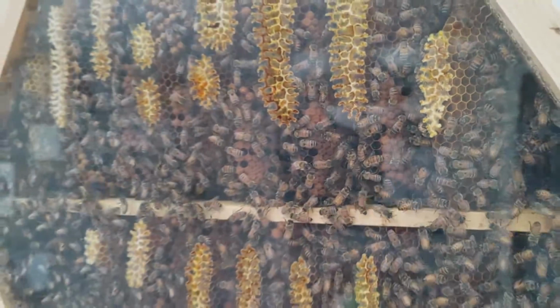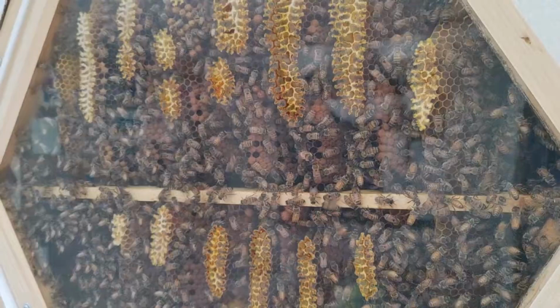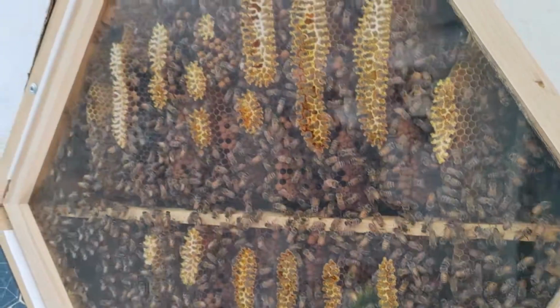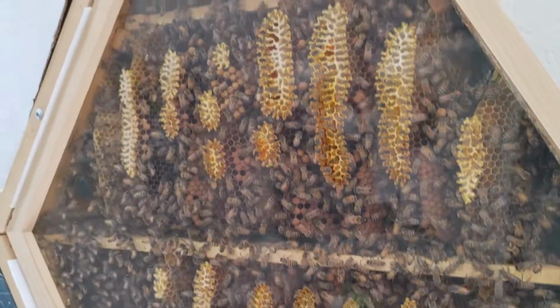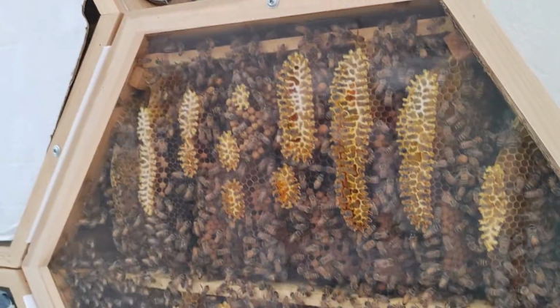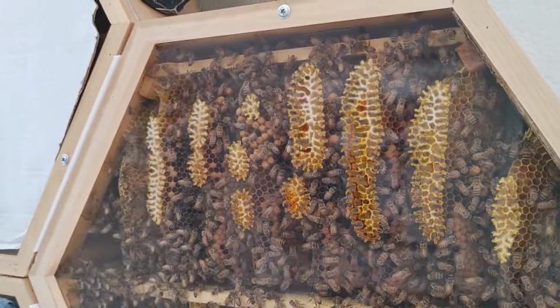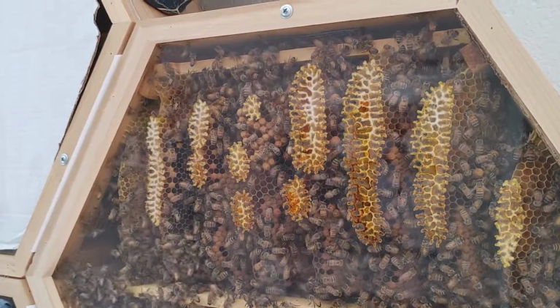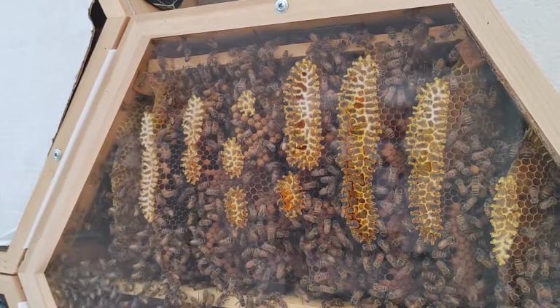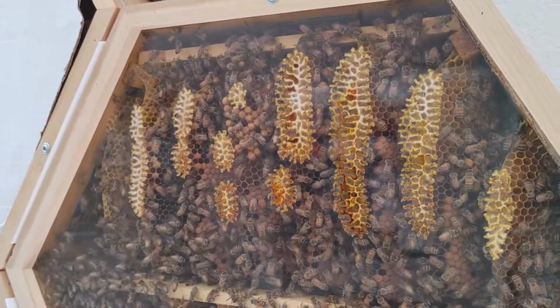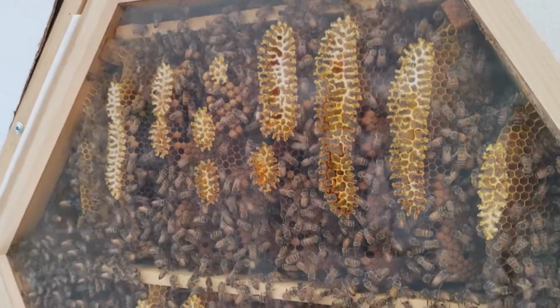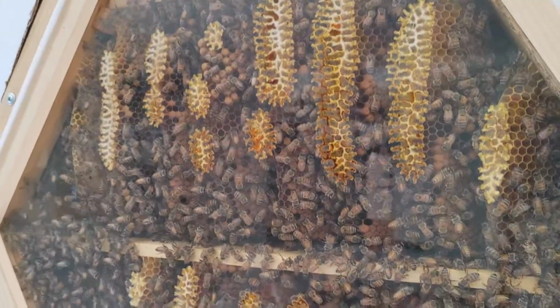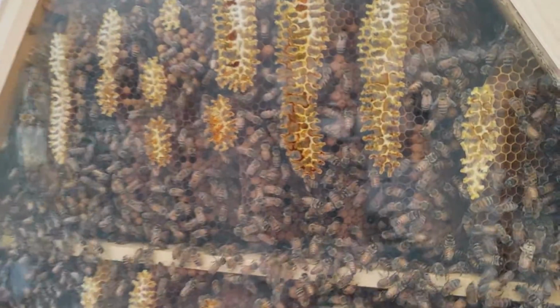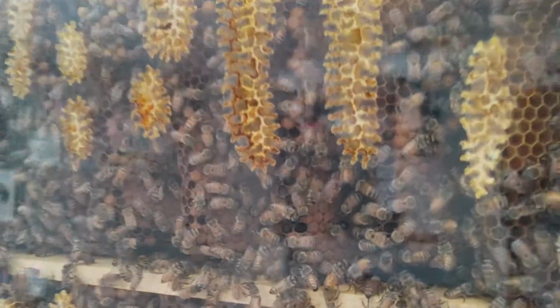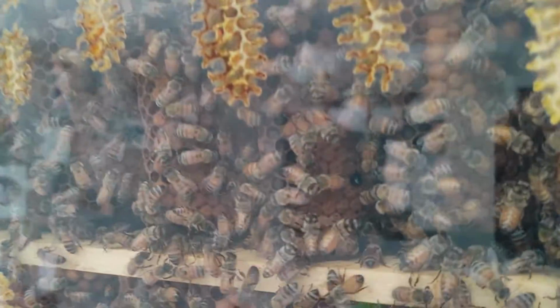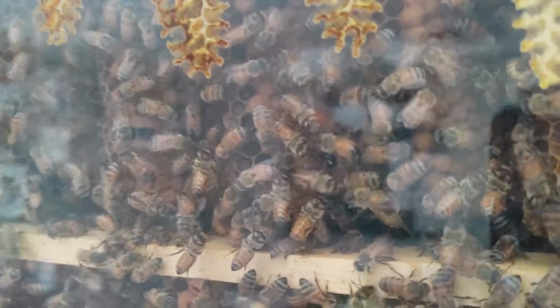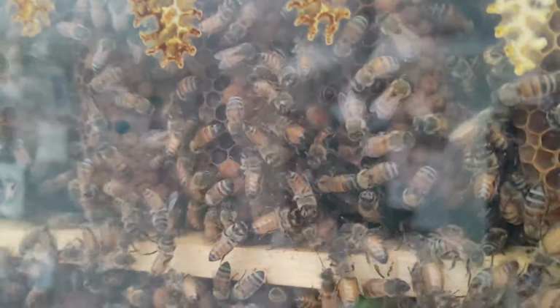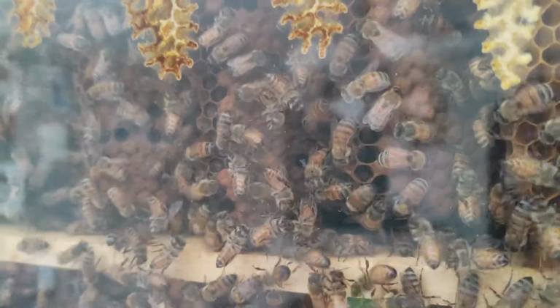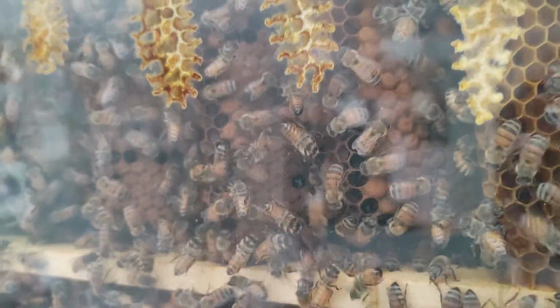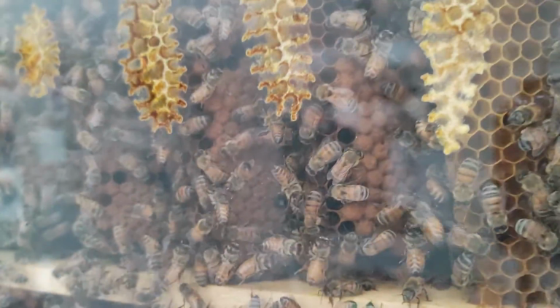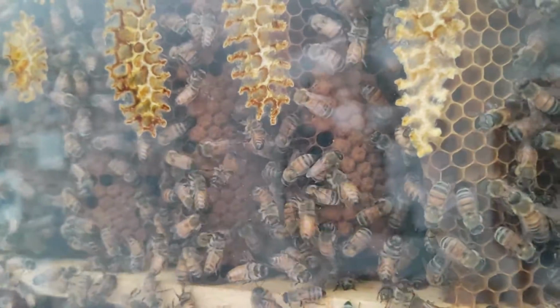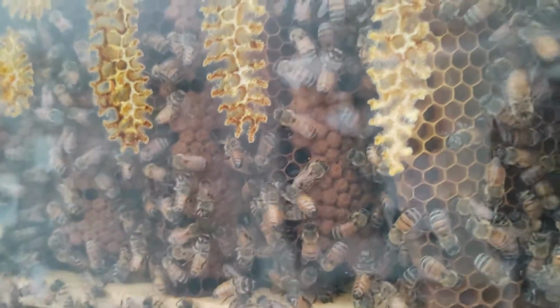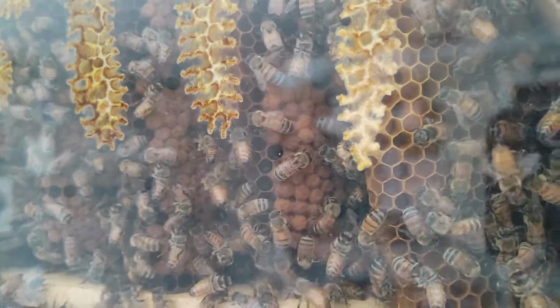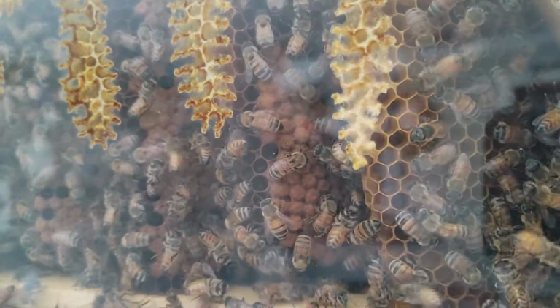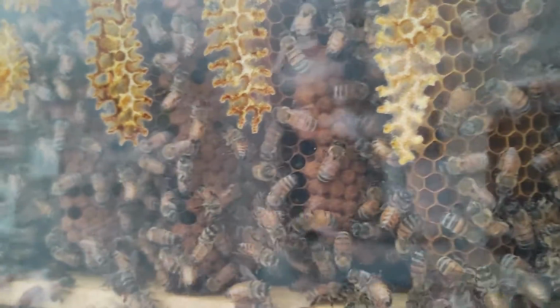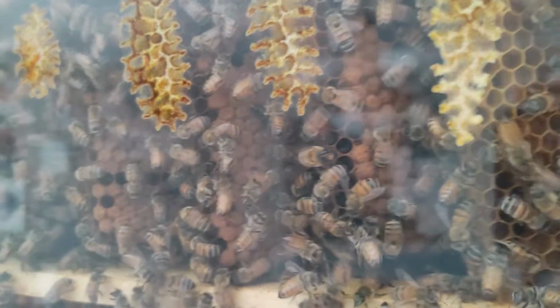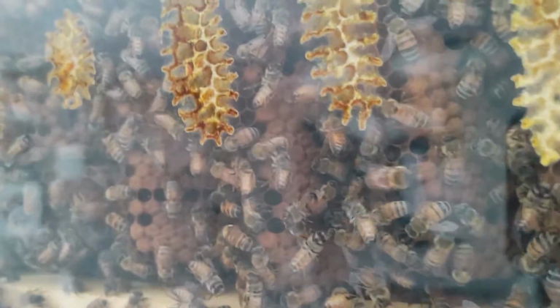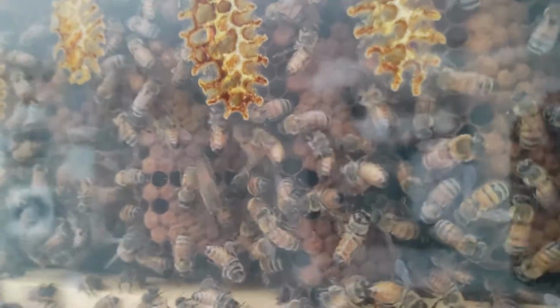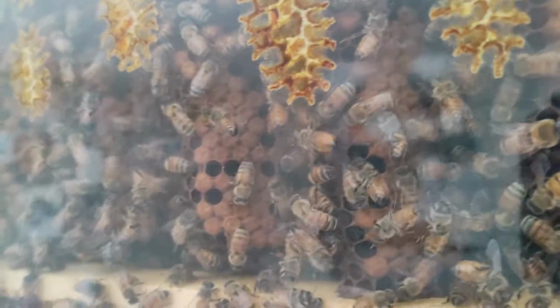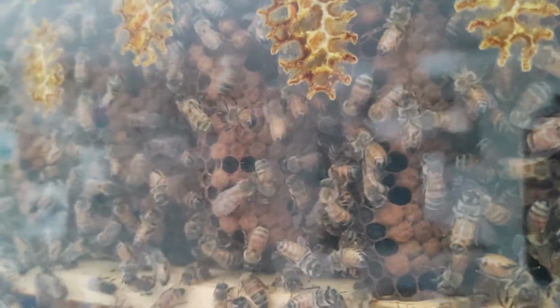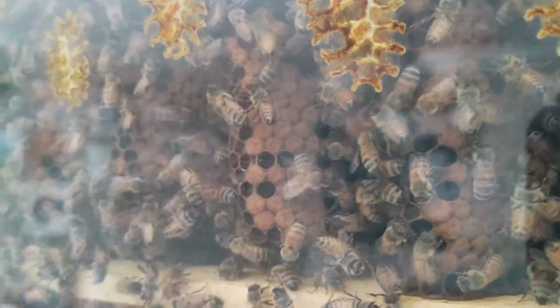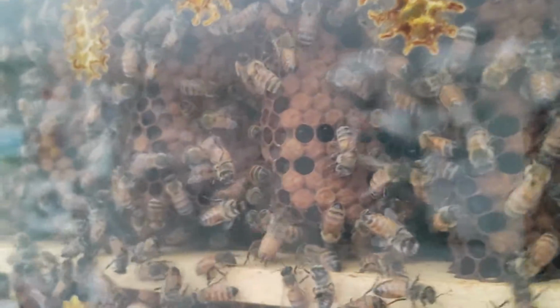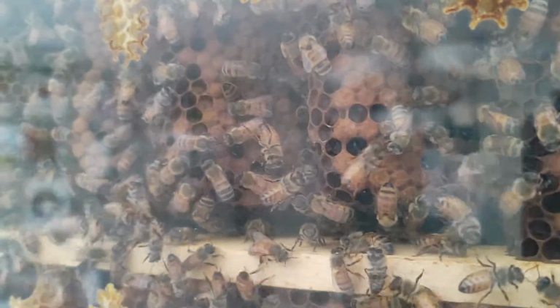They have built all this comb last year and they are coming out of winter now — spring. This is all going to be new brood right there, those capped cells. All of that is new bees.